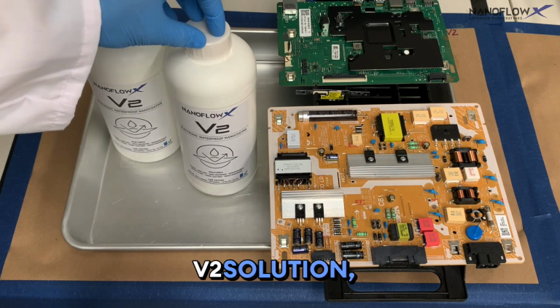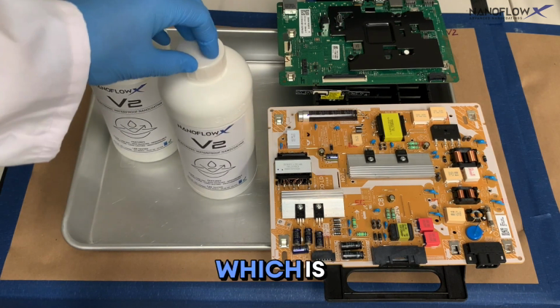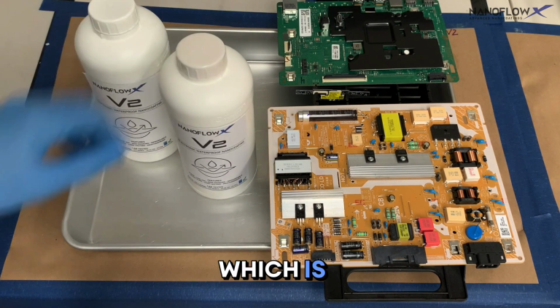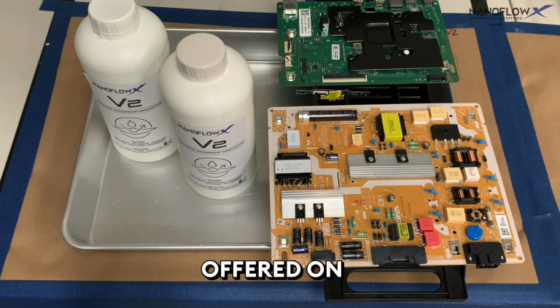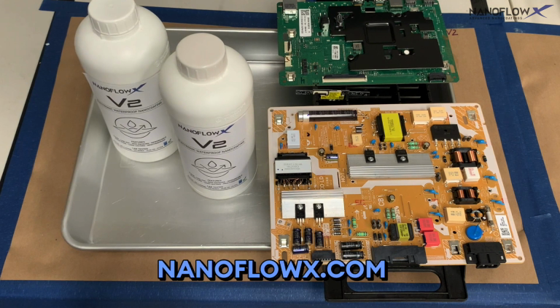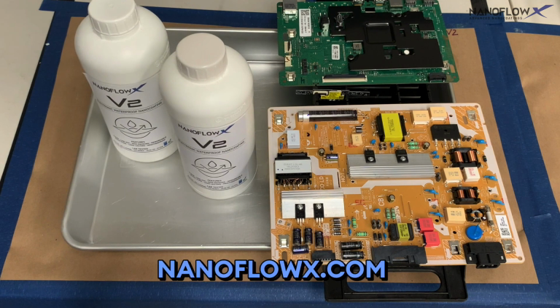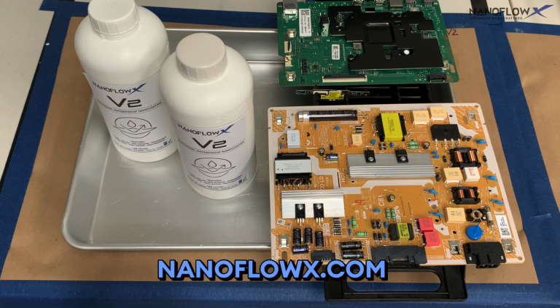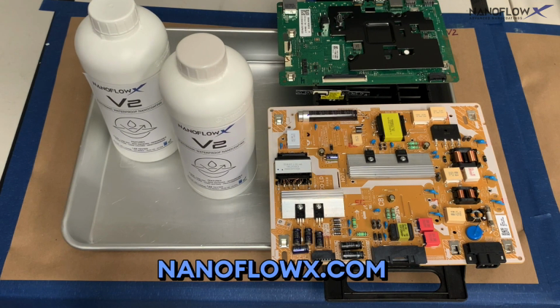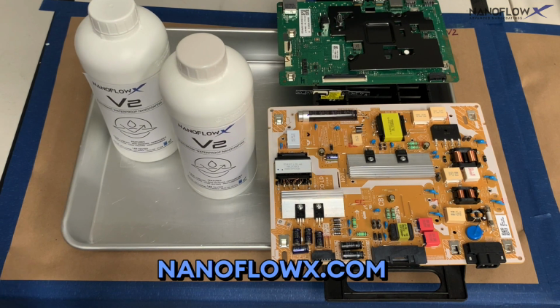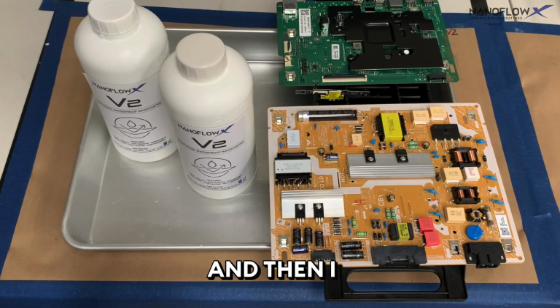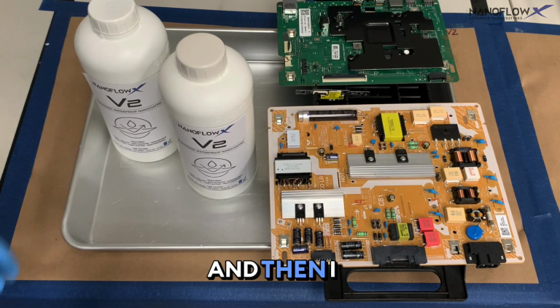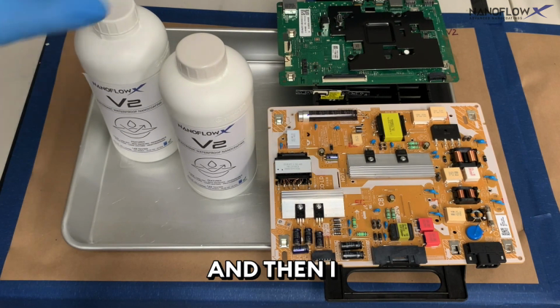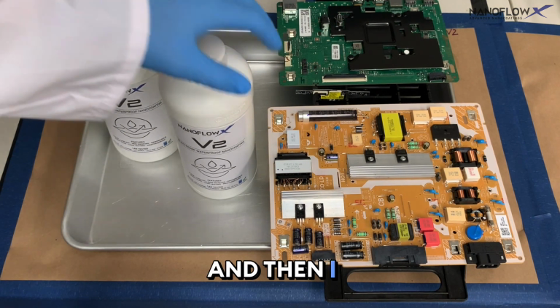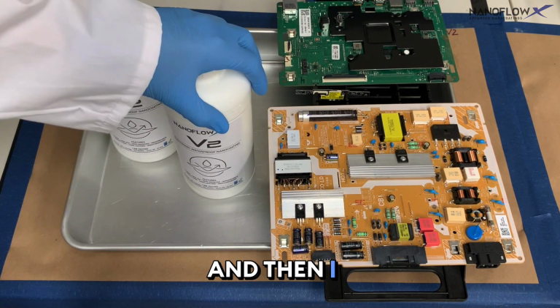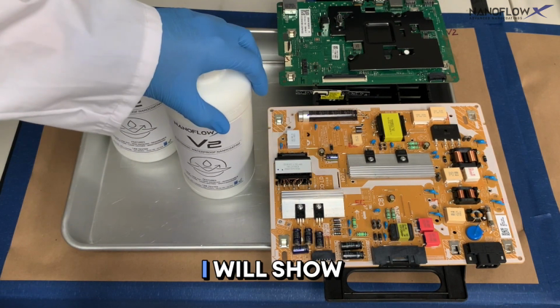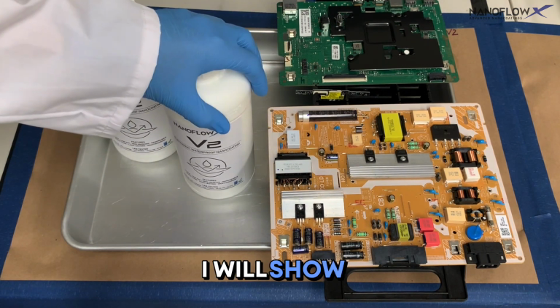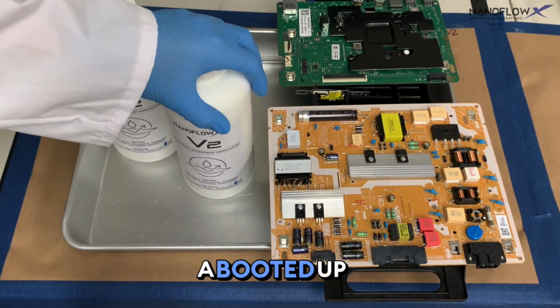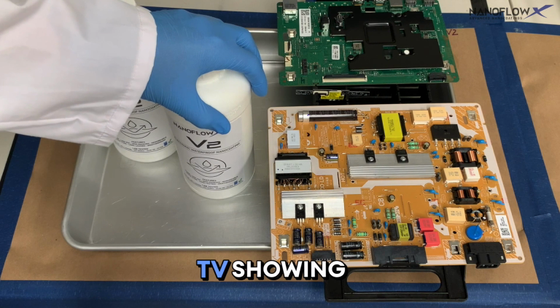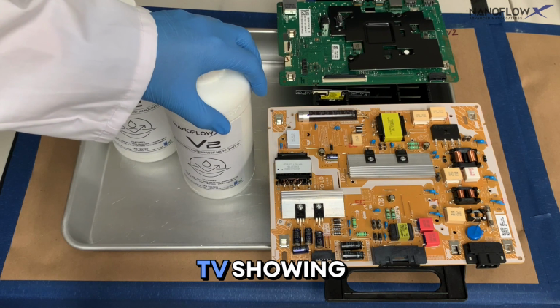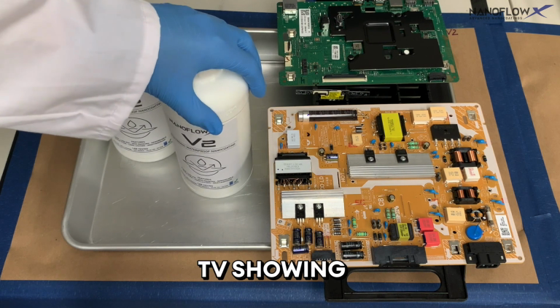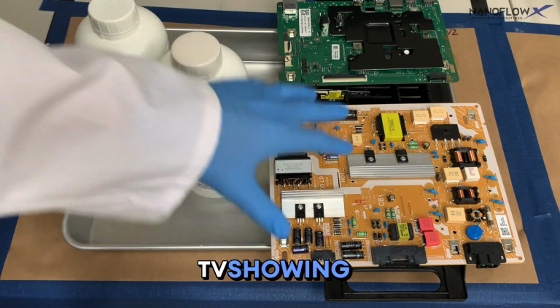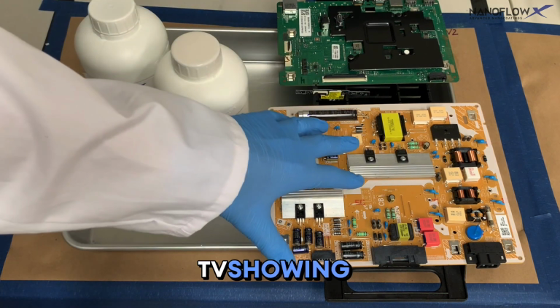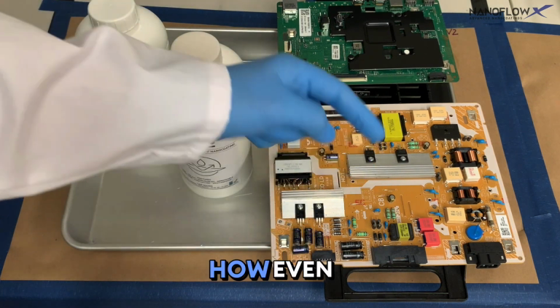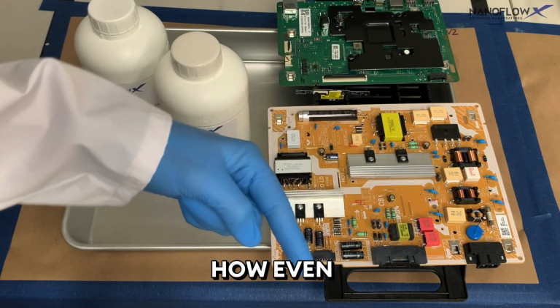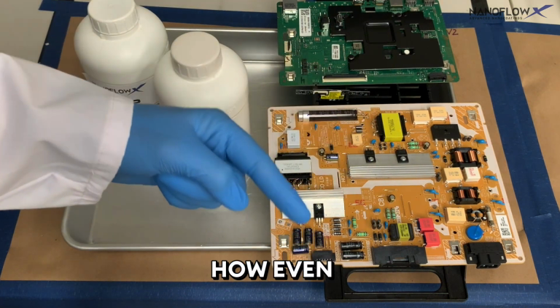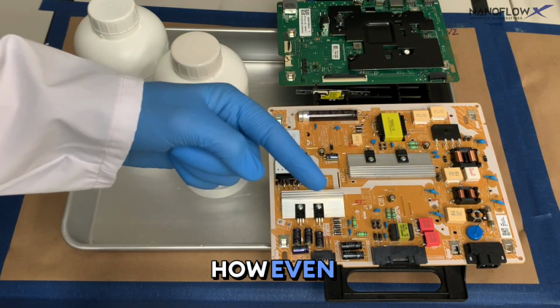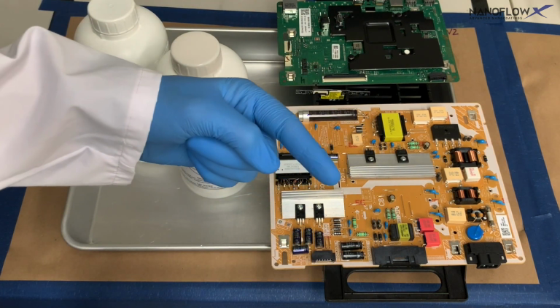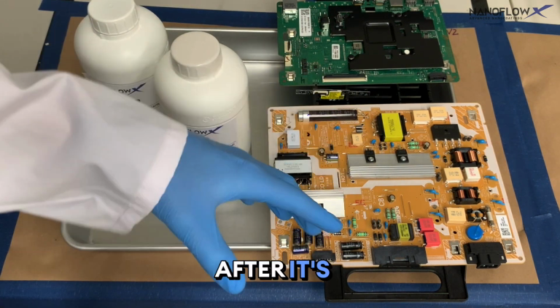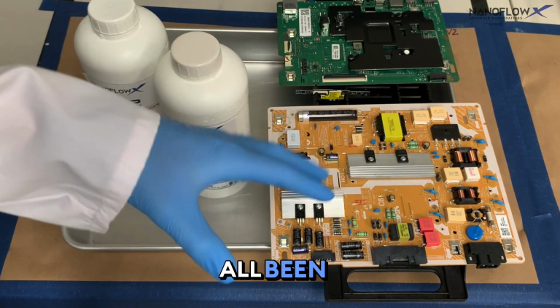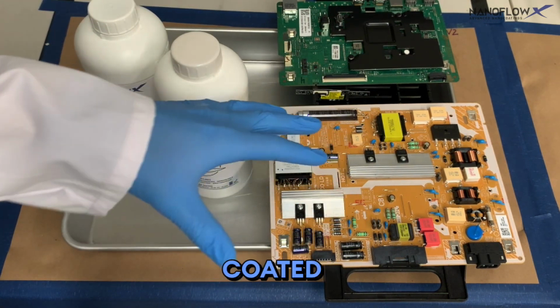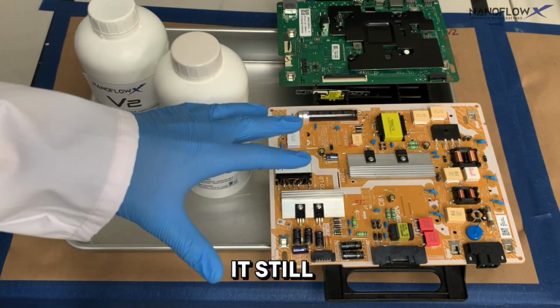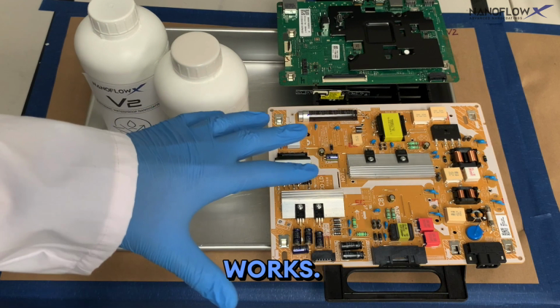The V2 solution is offered on nanoflowx.com. I will also show a booted-up TV demonstrating how, even after everything has been coated, it still works.